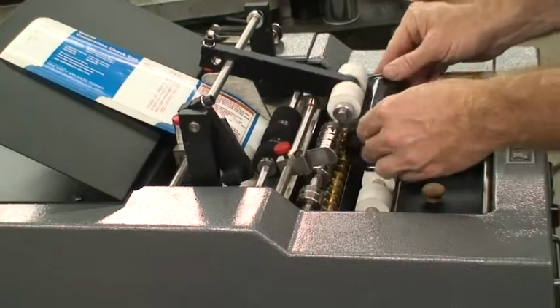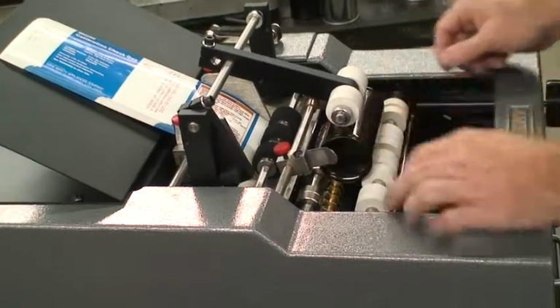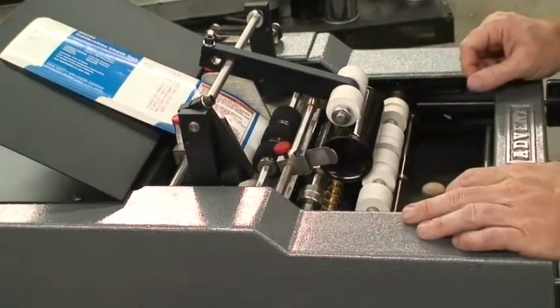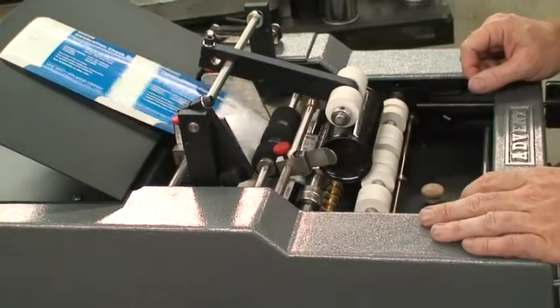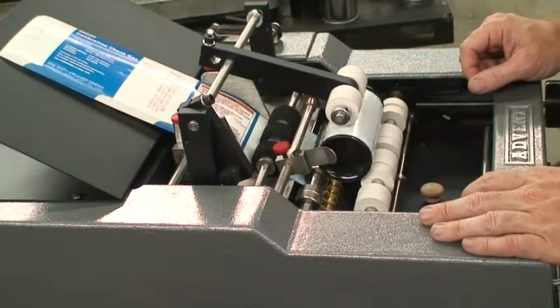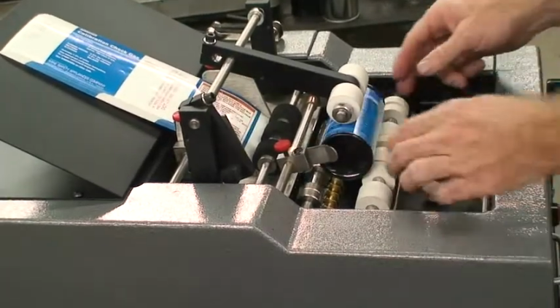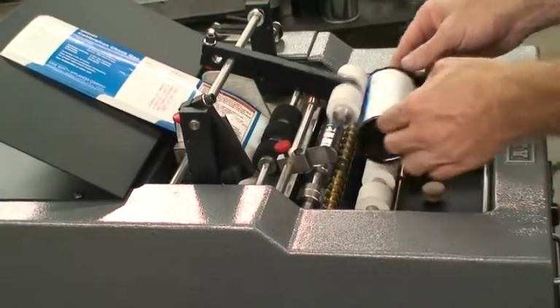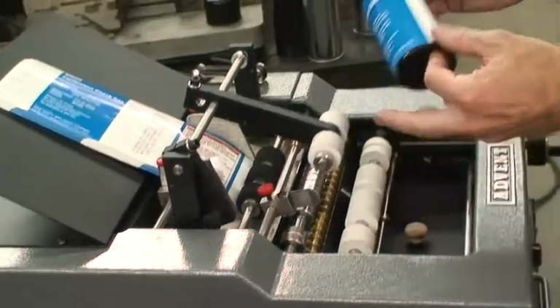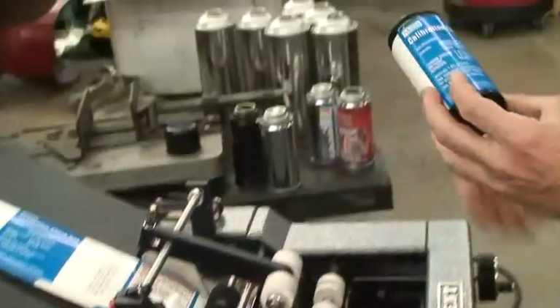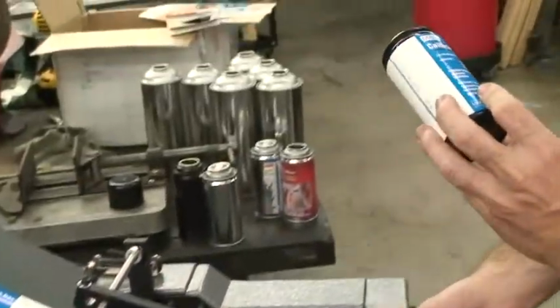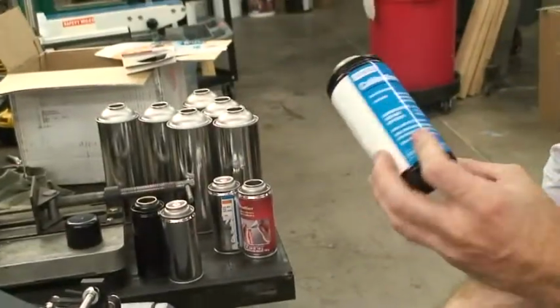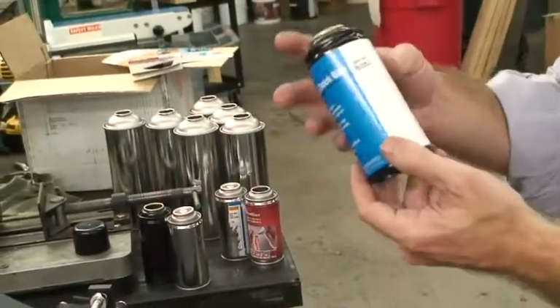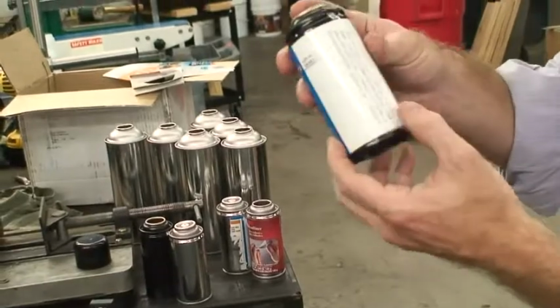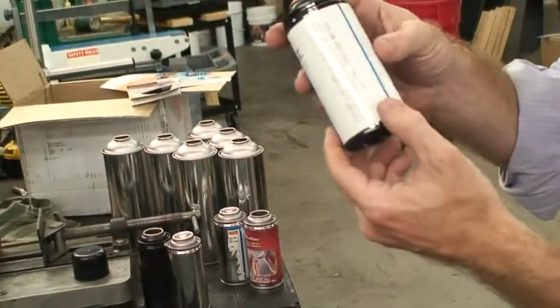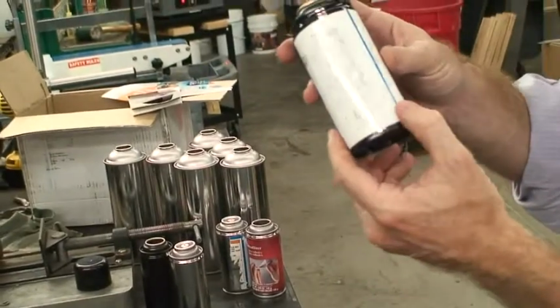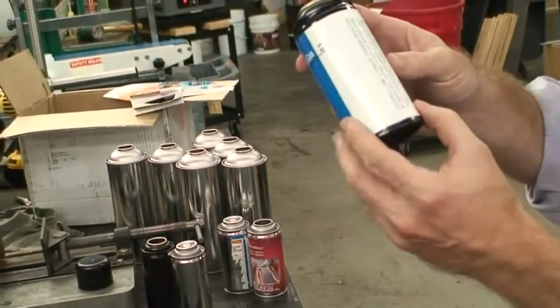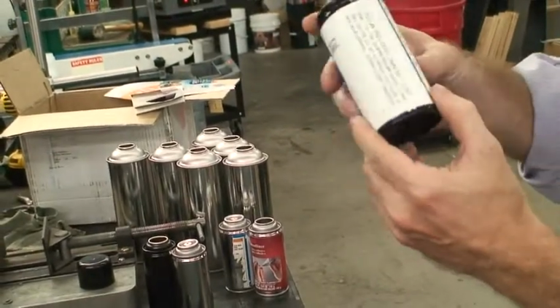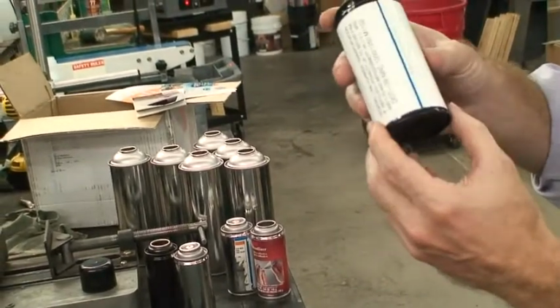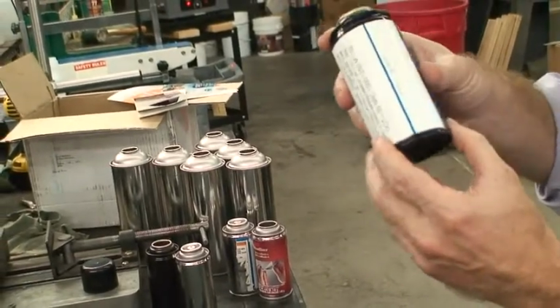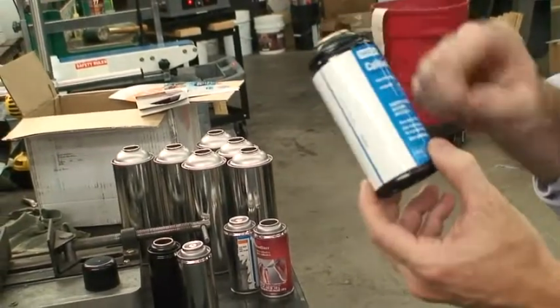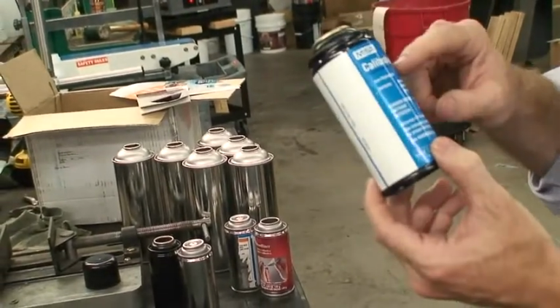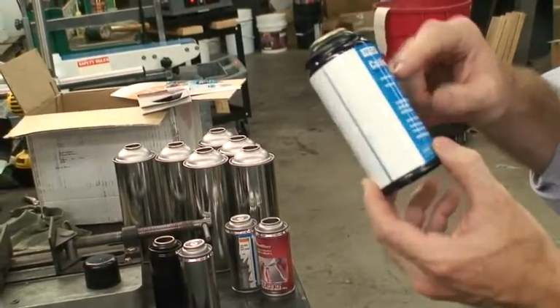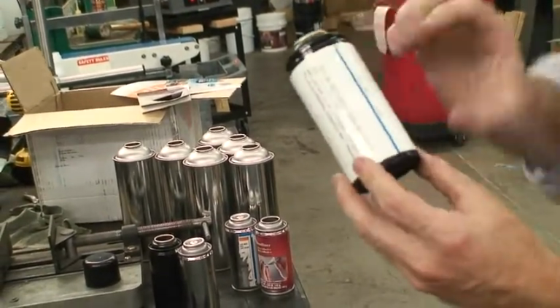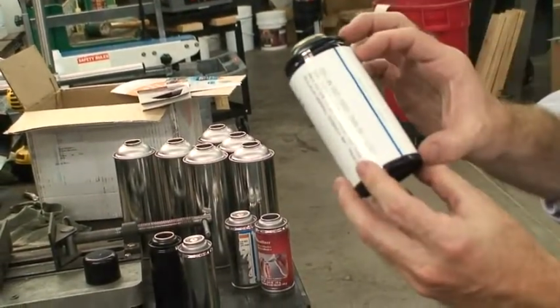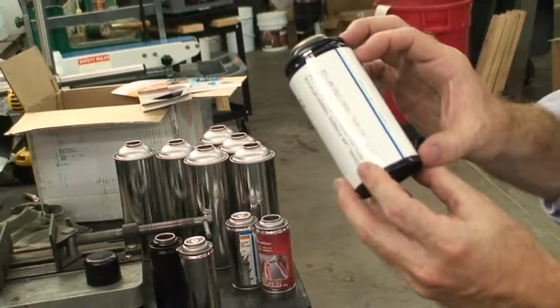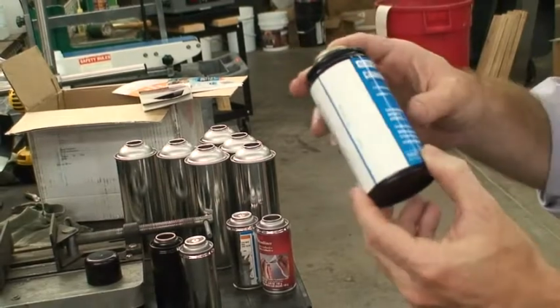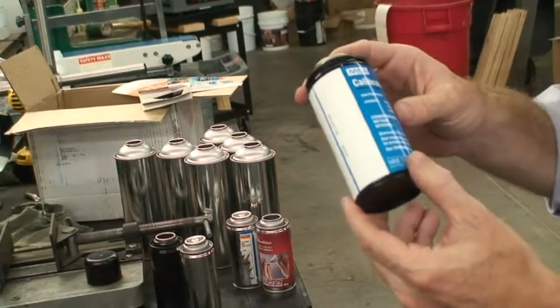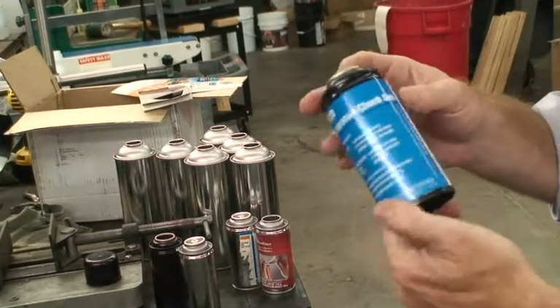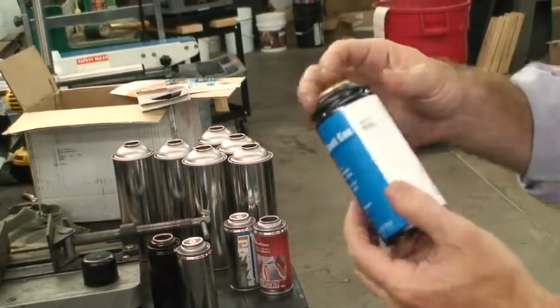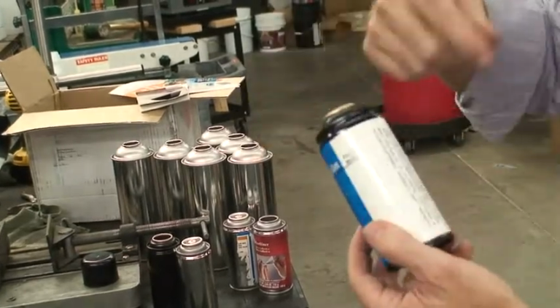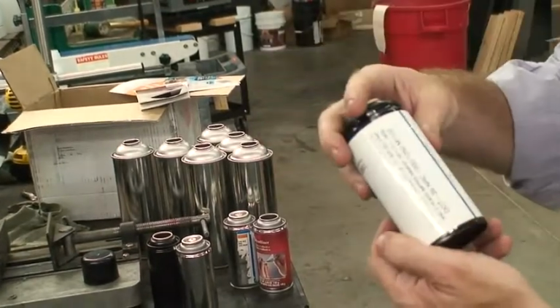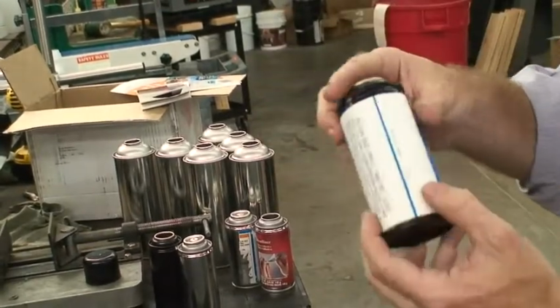You just go ahead and insert. You can see here — it feeds the label on. Now this label is a good size. It's good on the width, but it is wrapping around a couple of times.